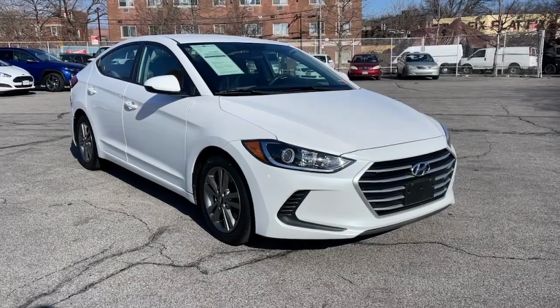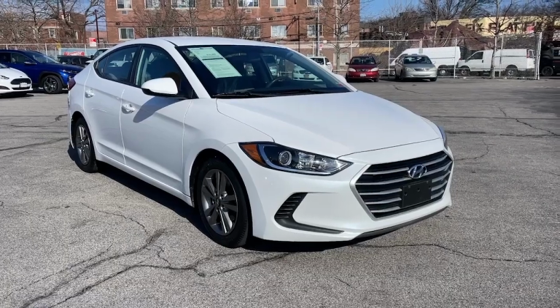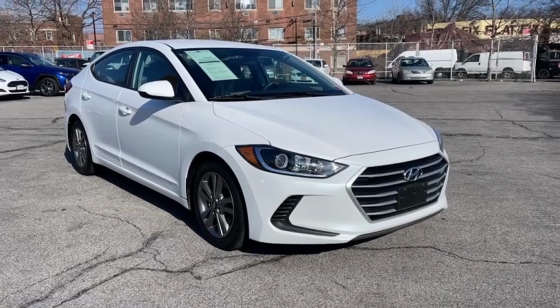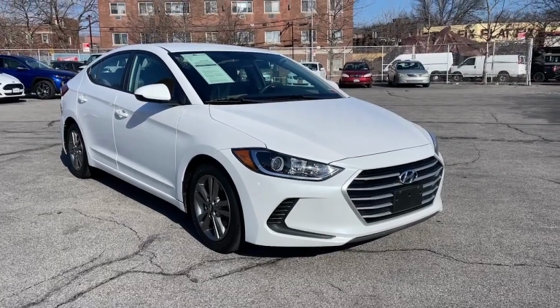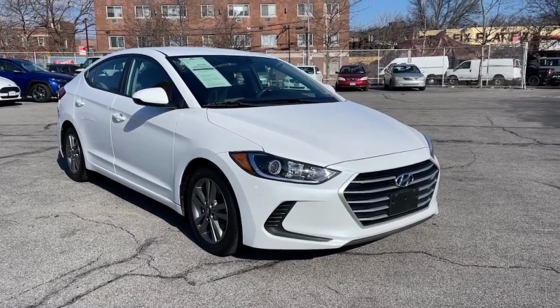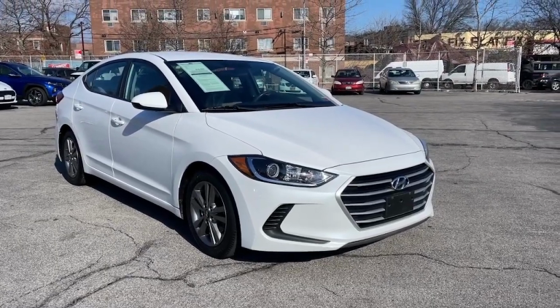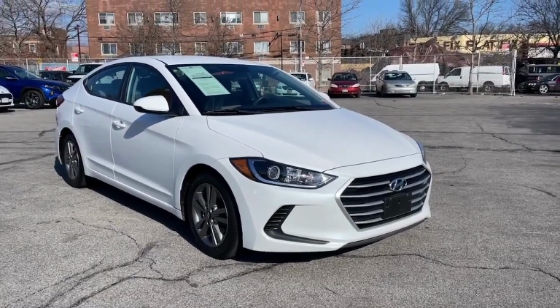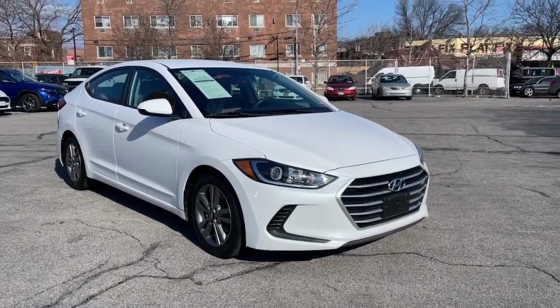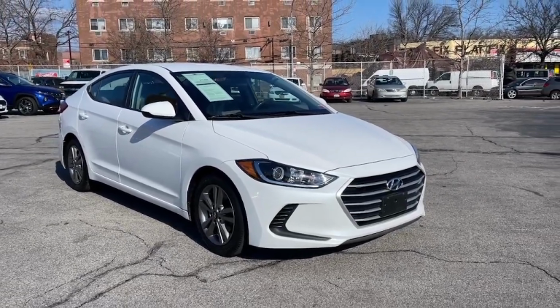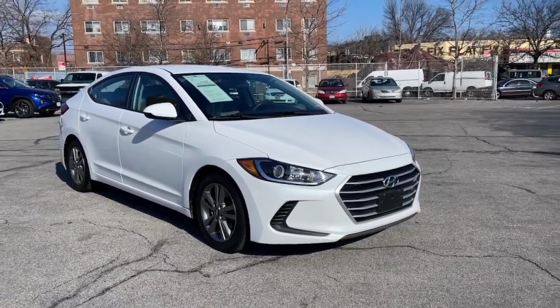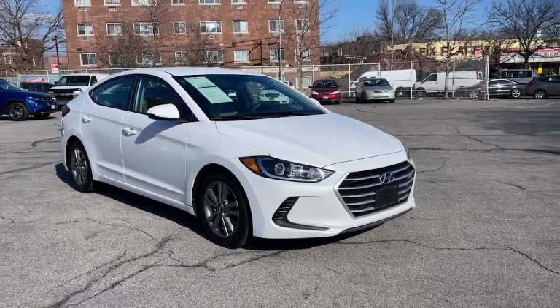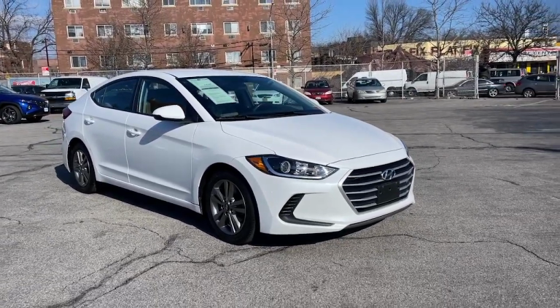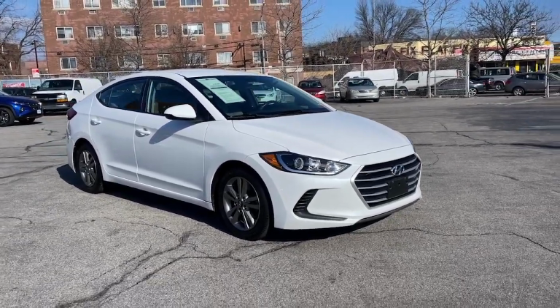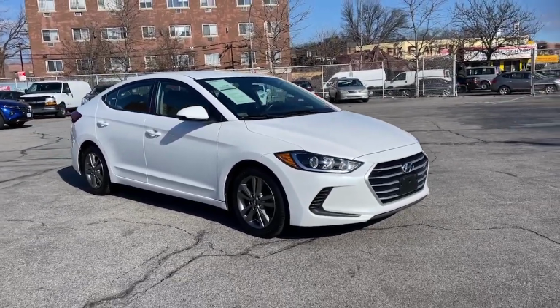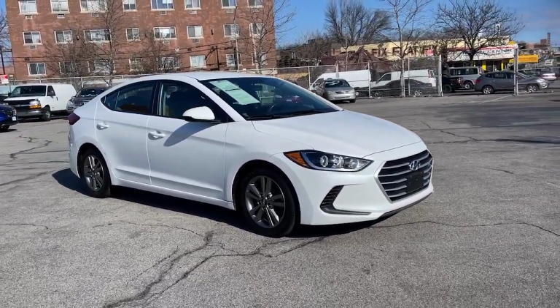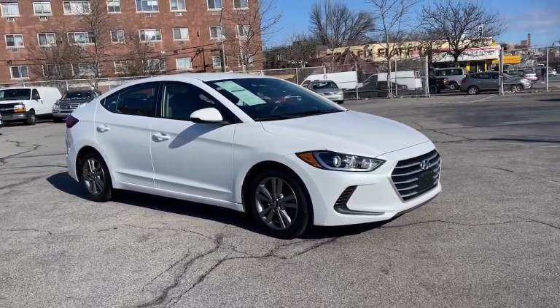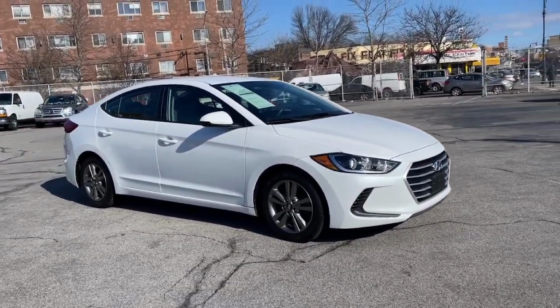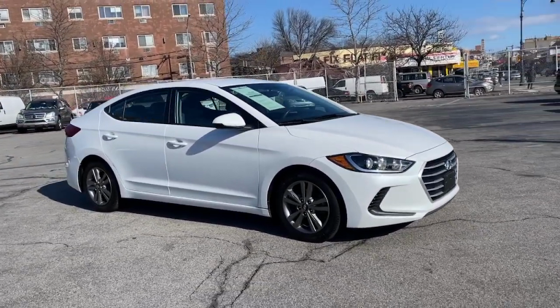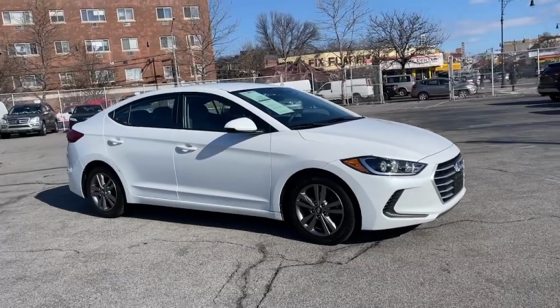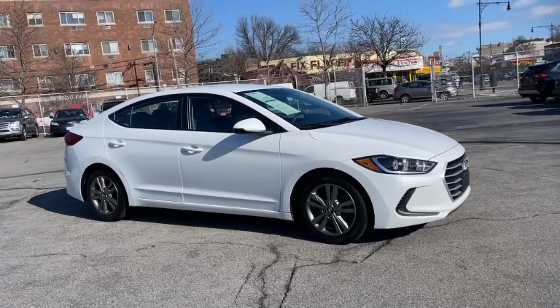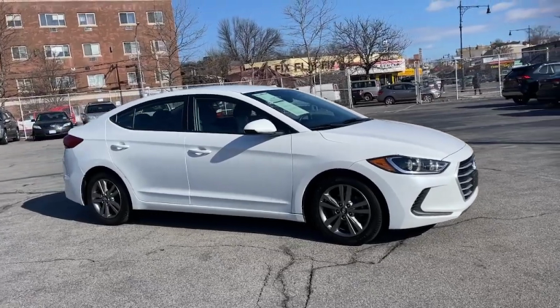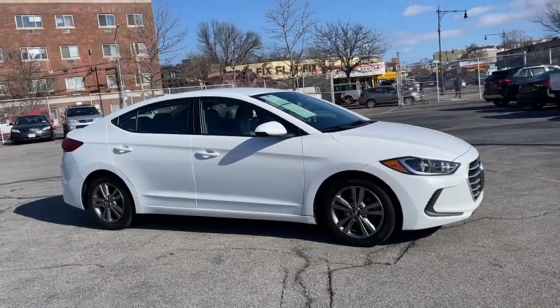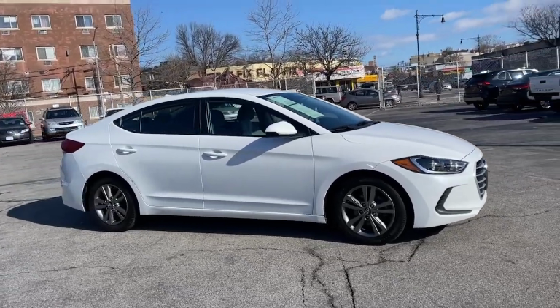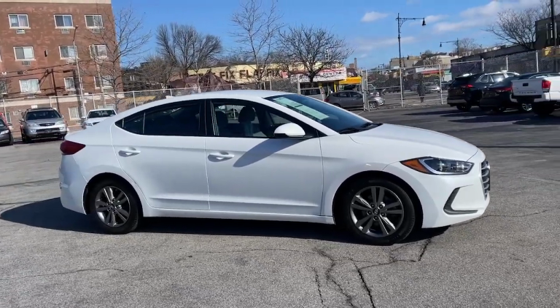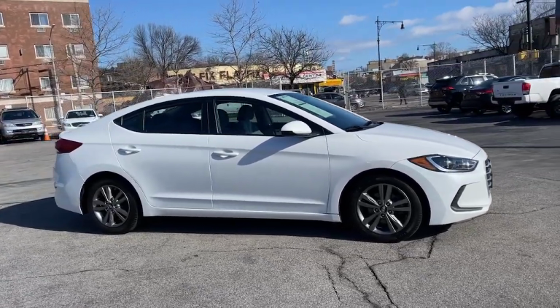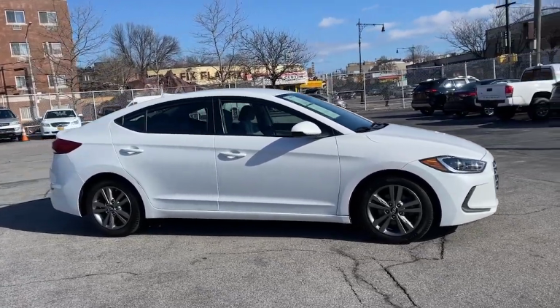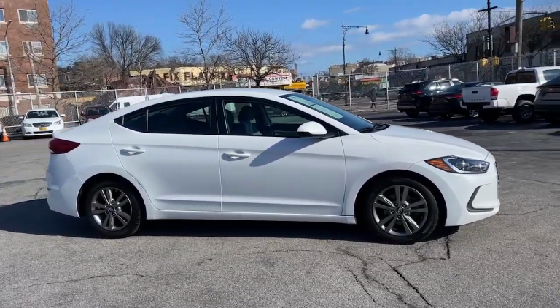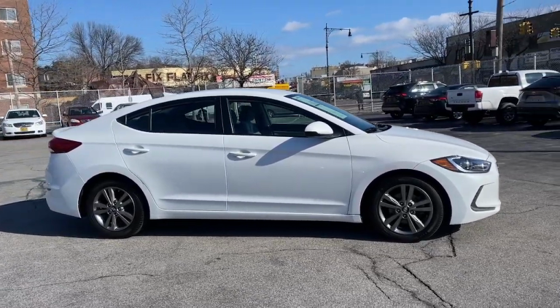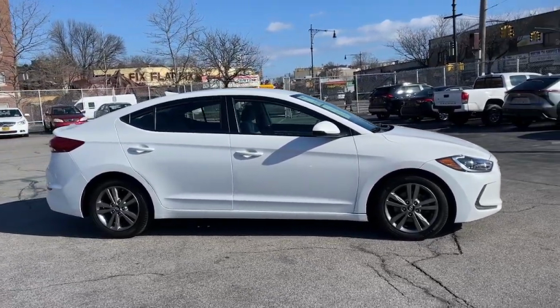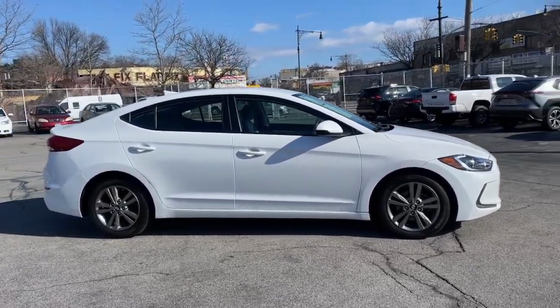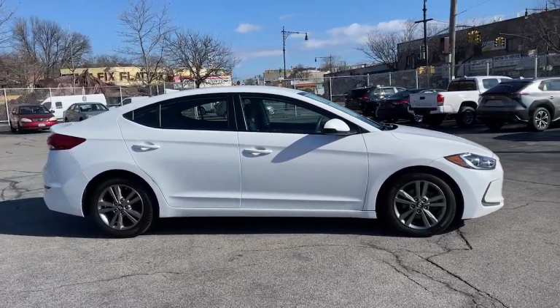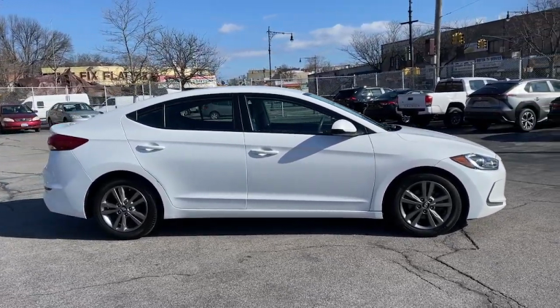Introducing the 2017 Hyundai Elantra. With less than 60,000 miles on the odometer, this vehicle stands out from the rest.